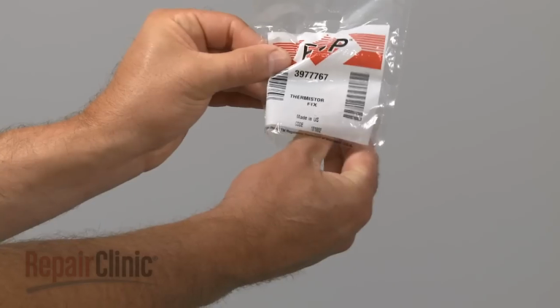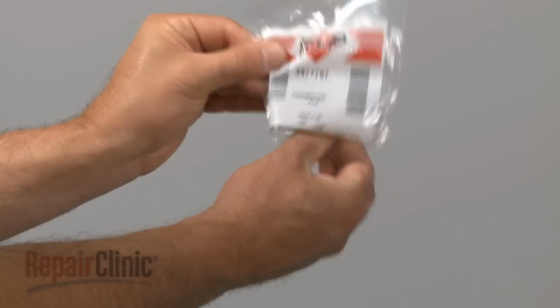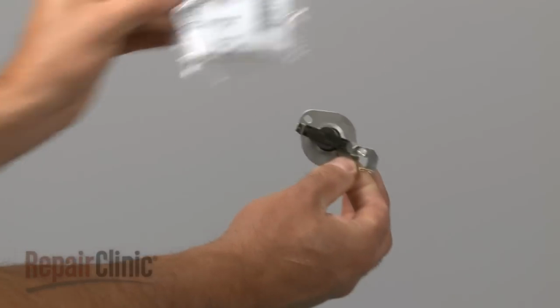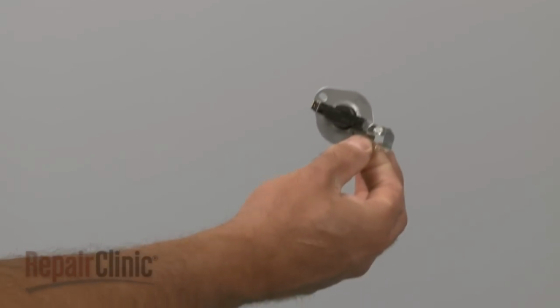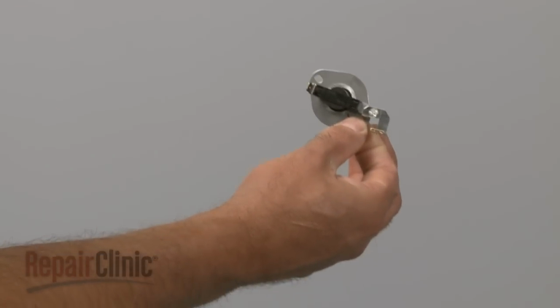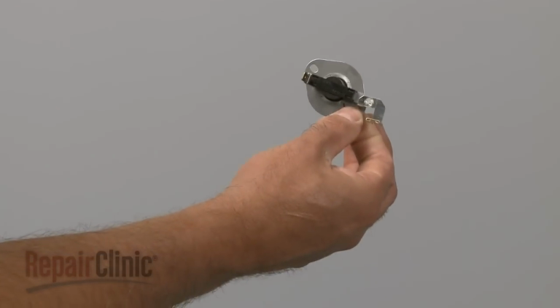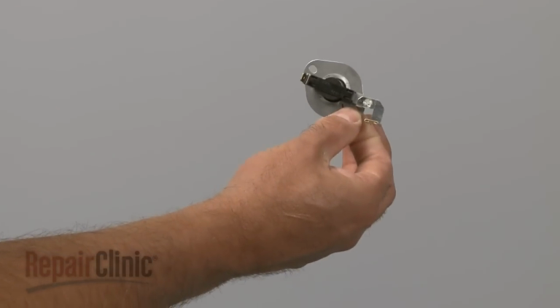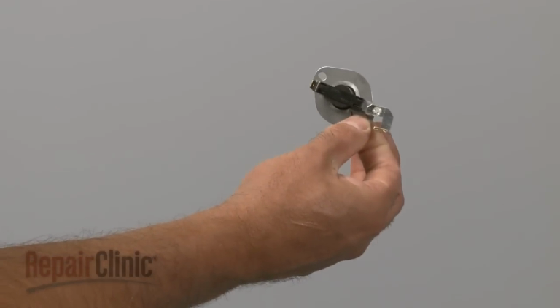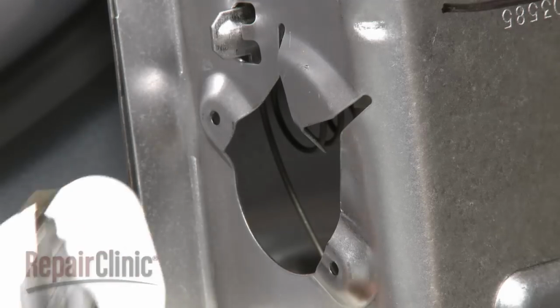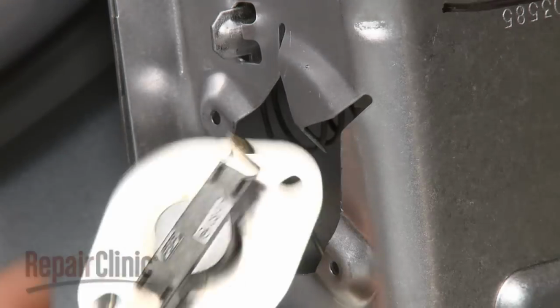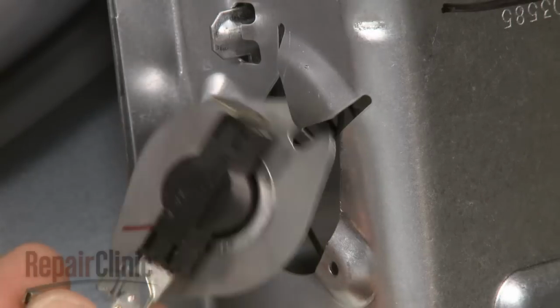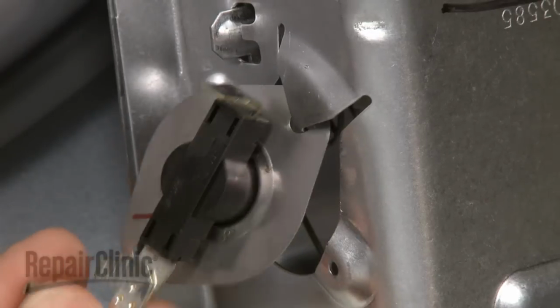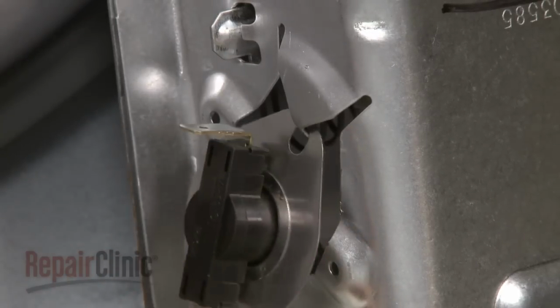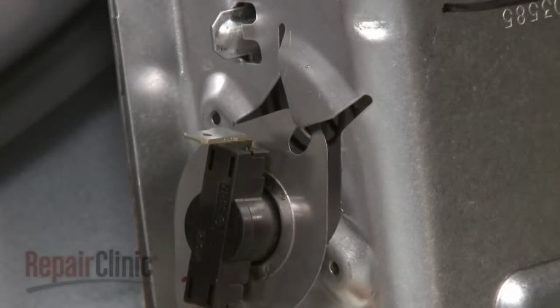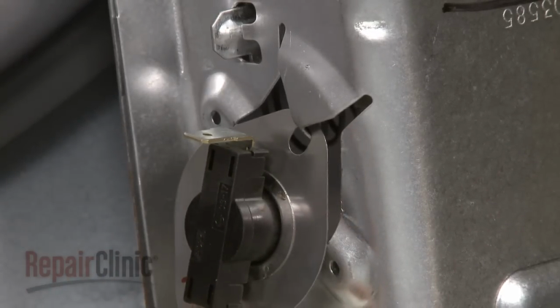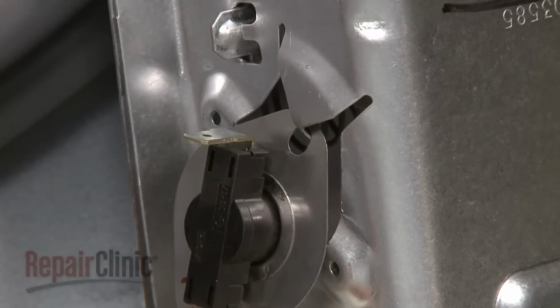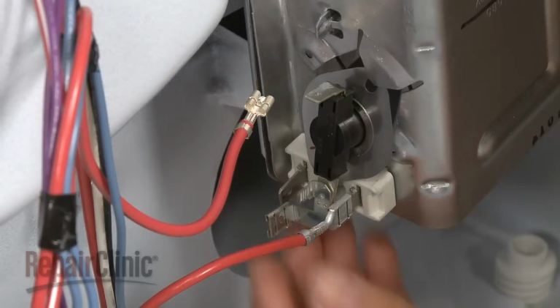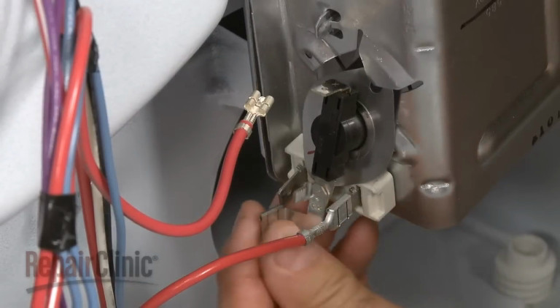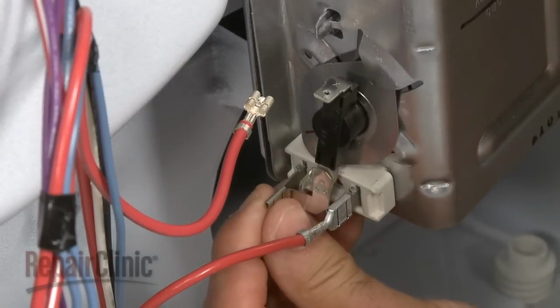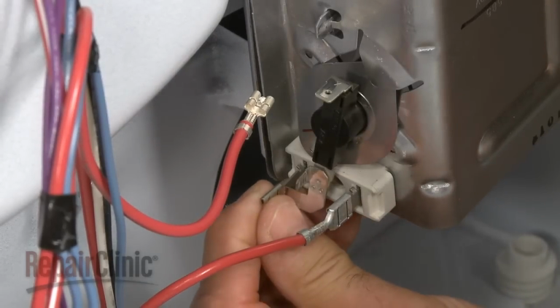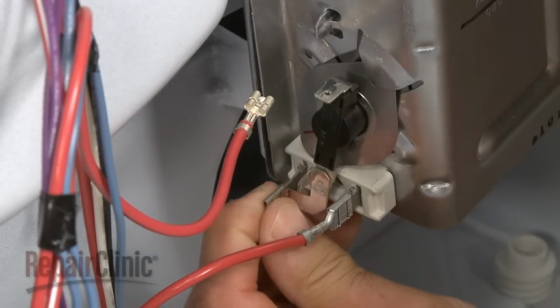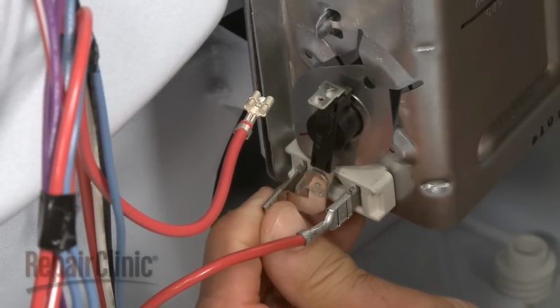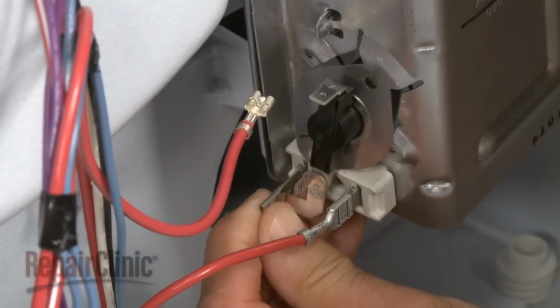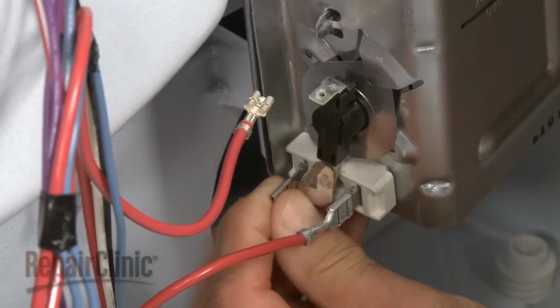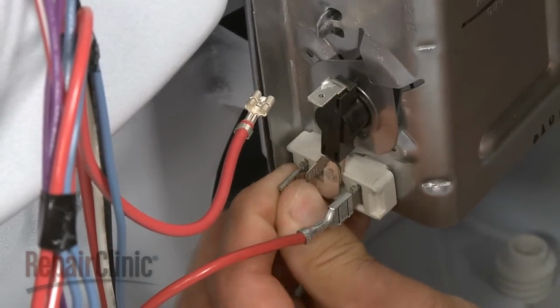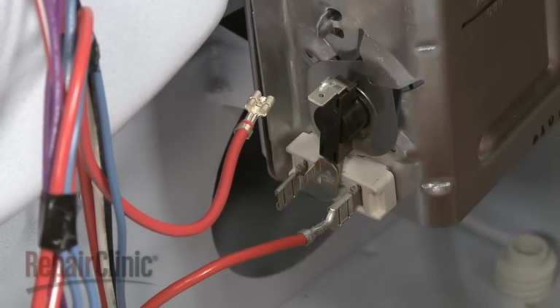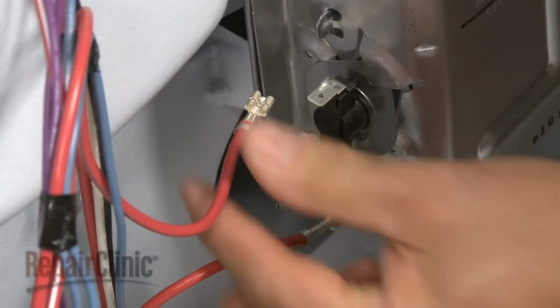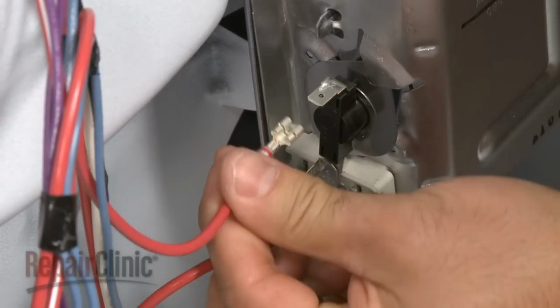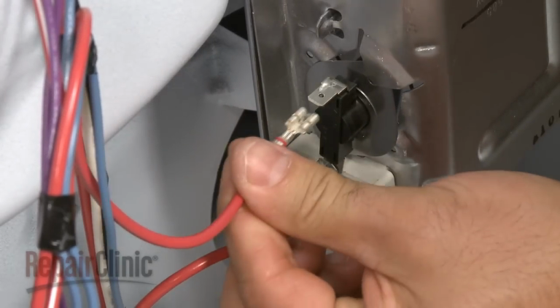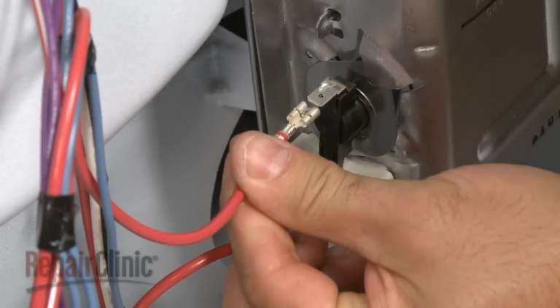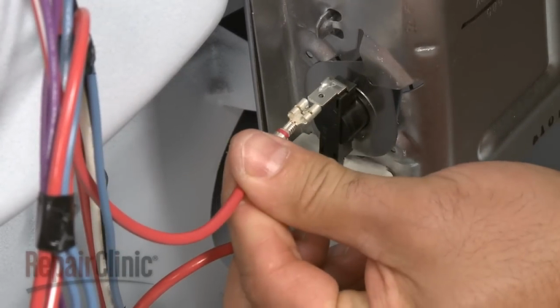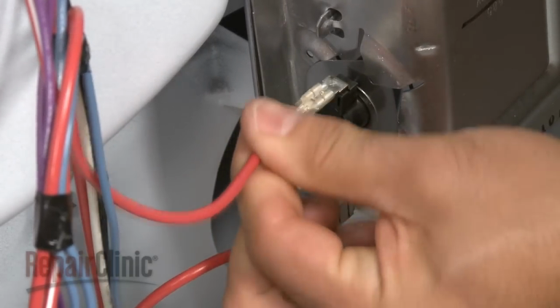Install the new high-limit thermostat by hooking the top end onto the metal tab and attaching the extension arm to the heating element terminal. Reconnect the wire.